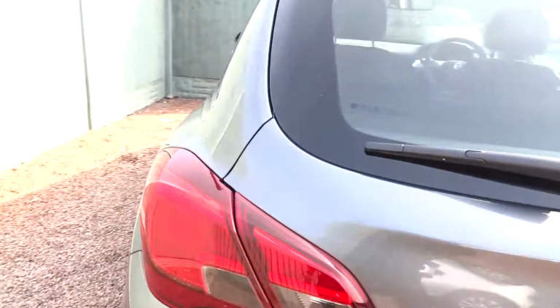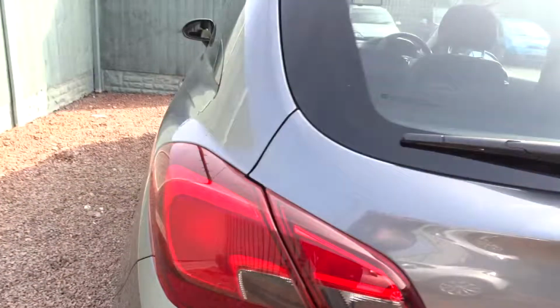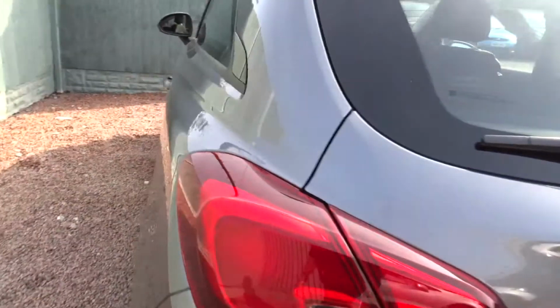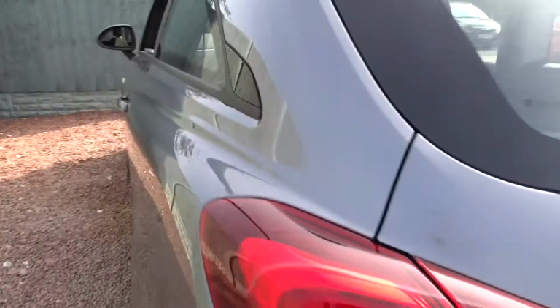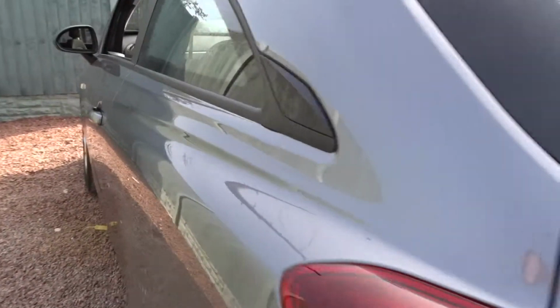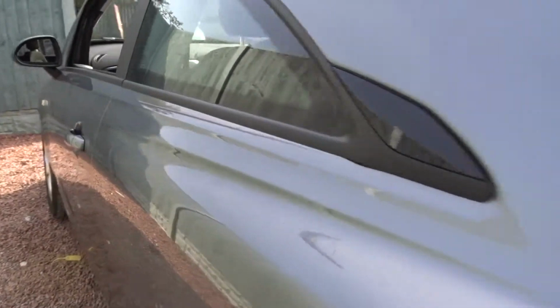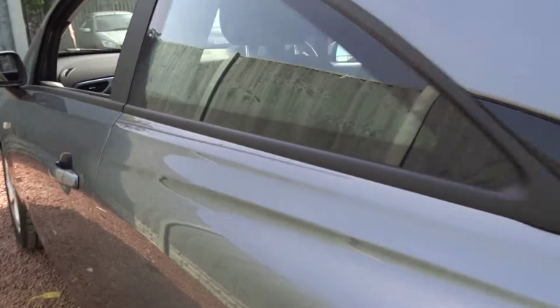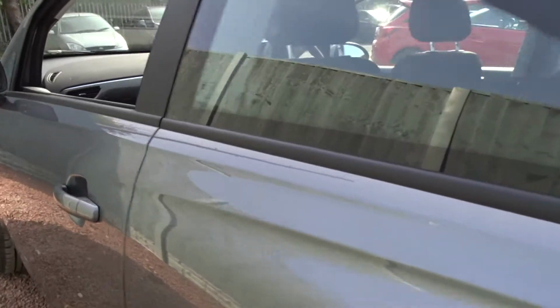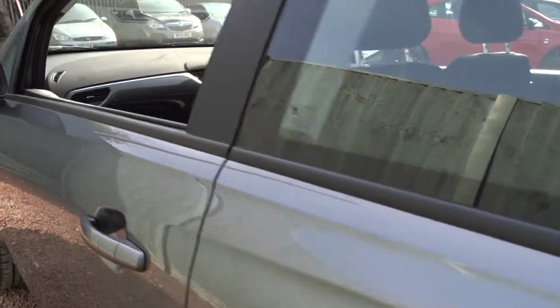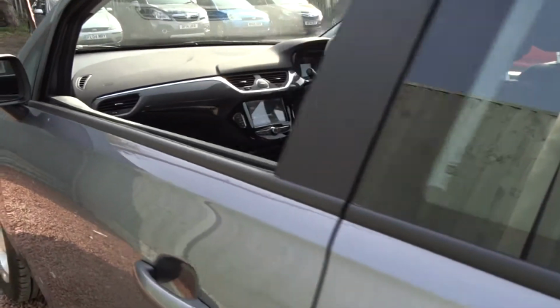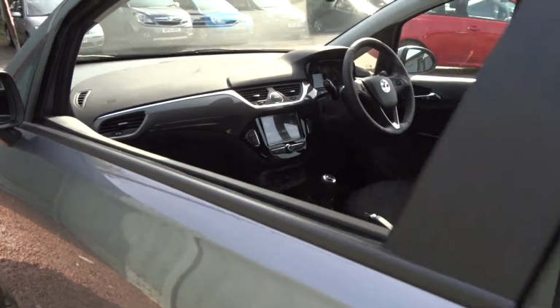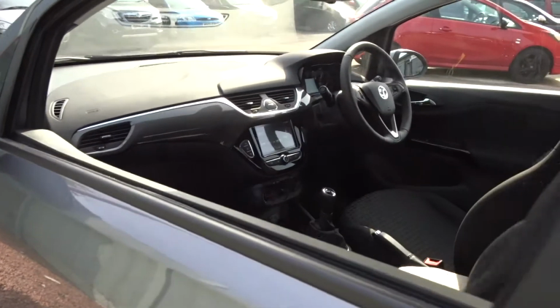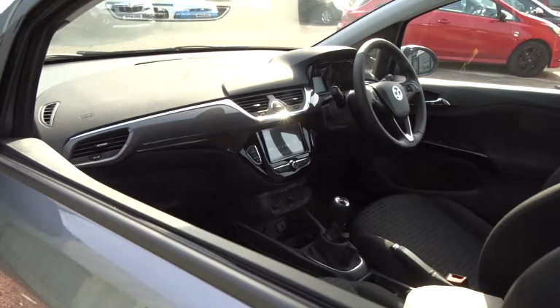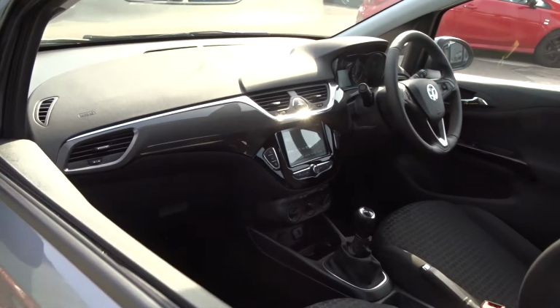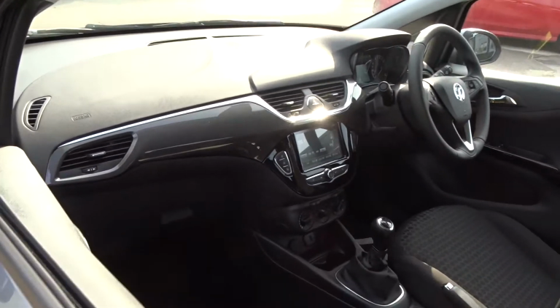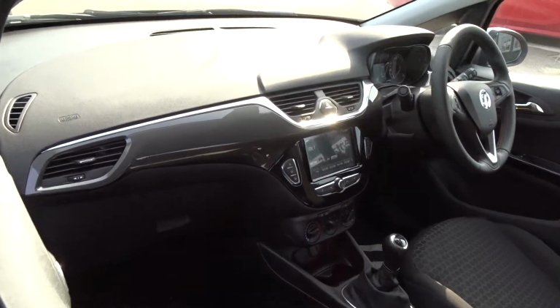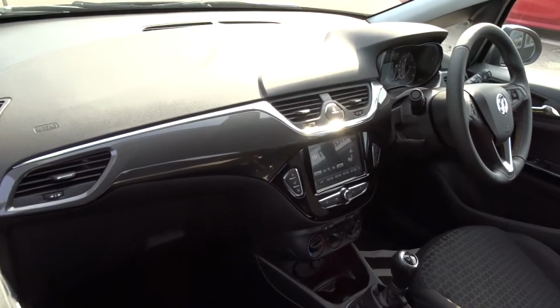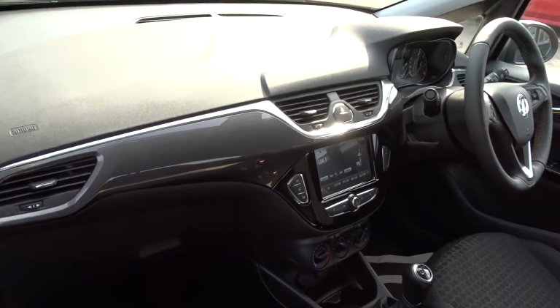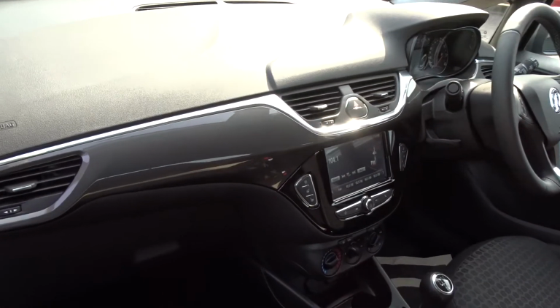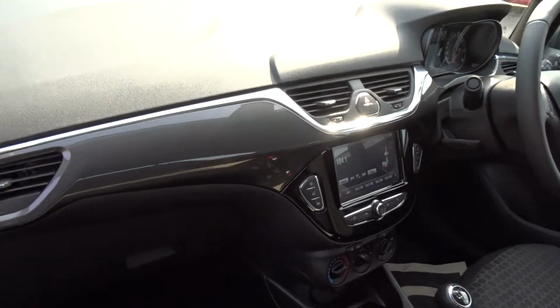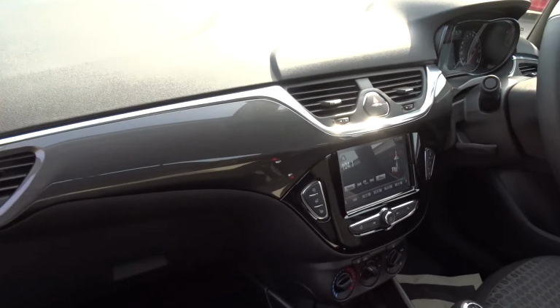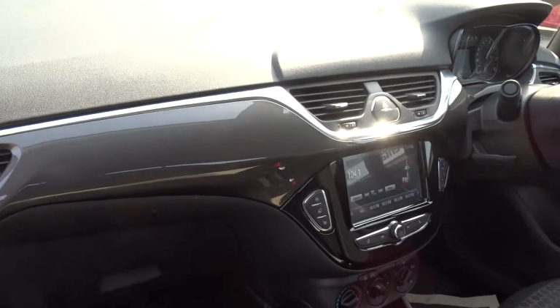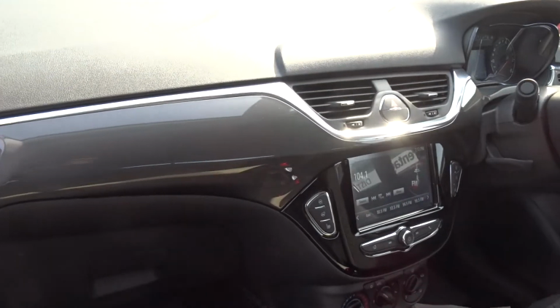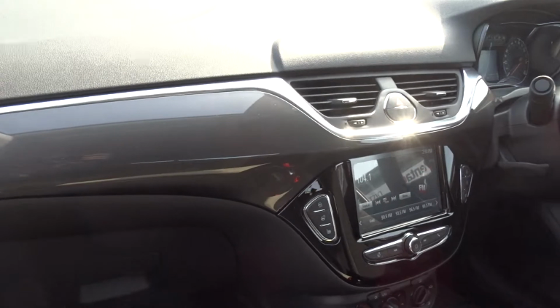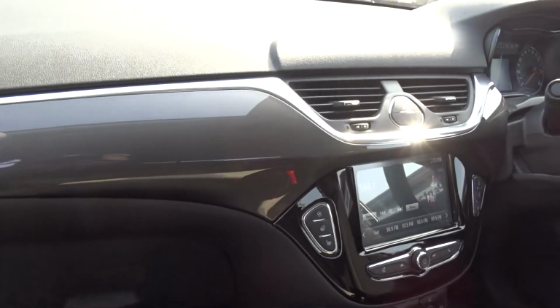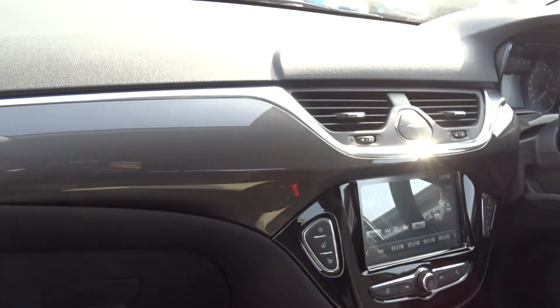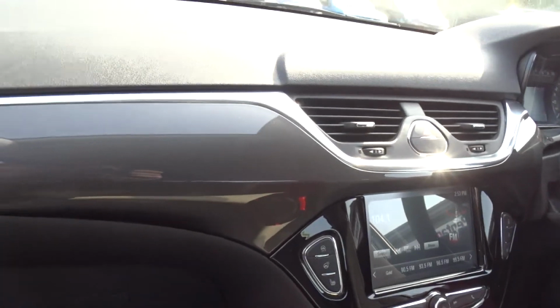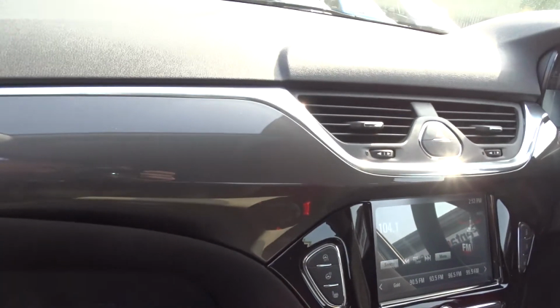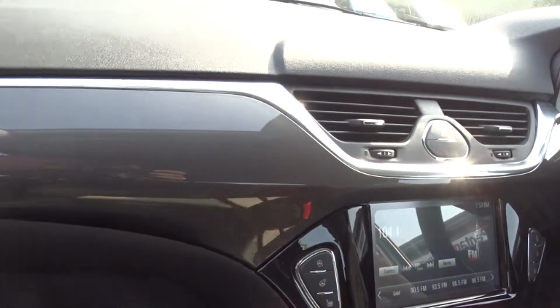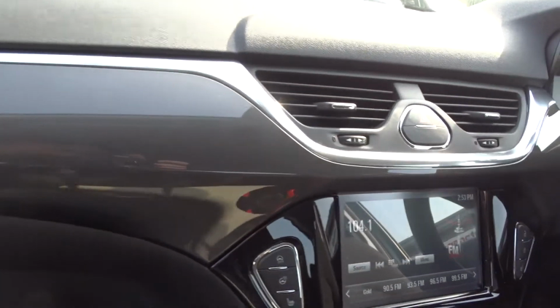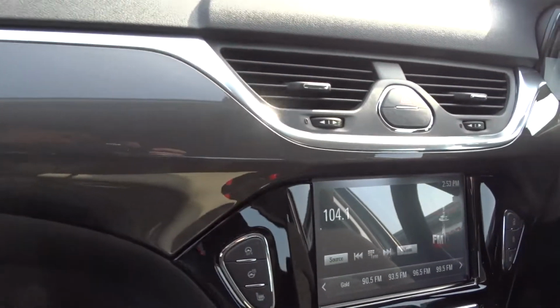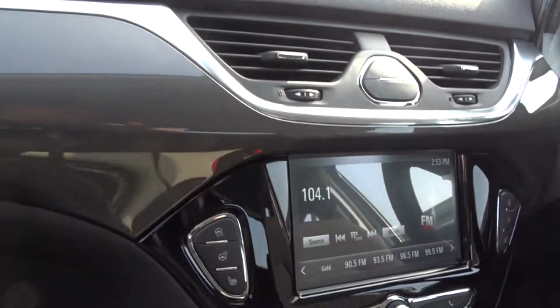Moving on to the cabin area, there's a really nice finish to the dashboard in gunmetal grey with chrome inserts.